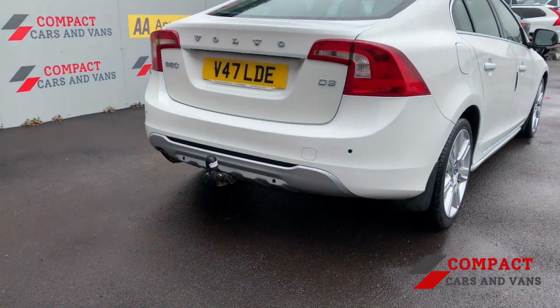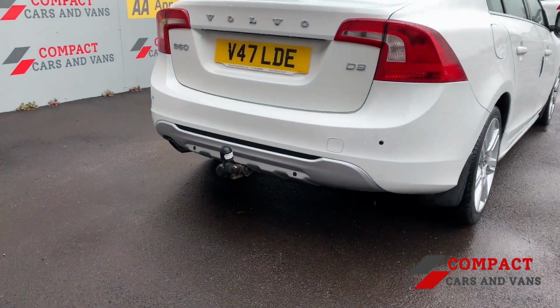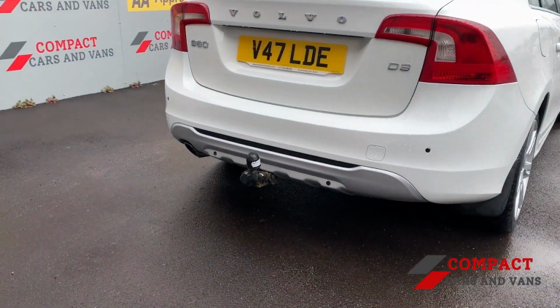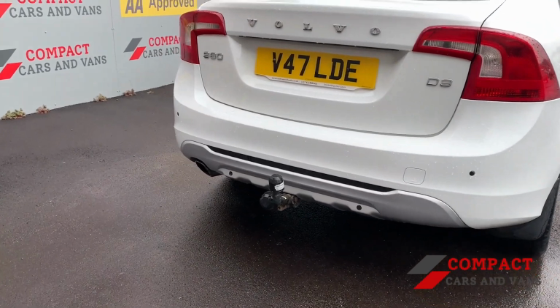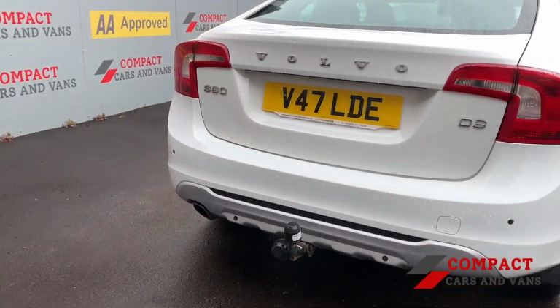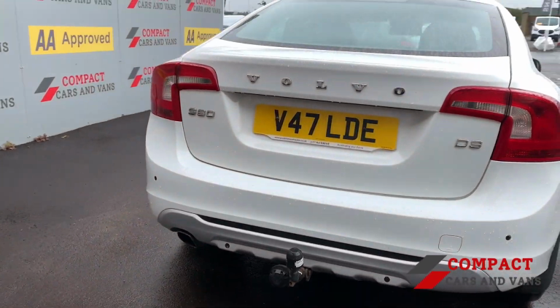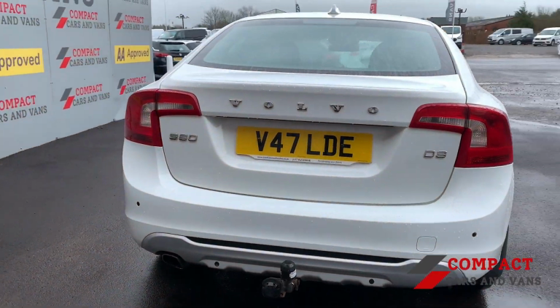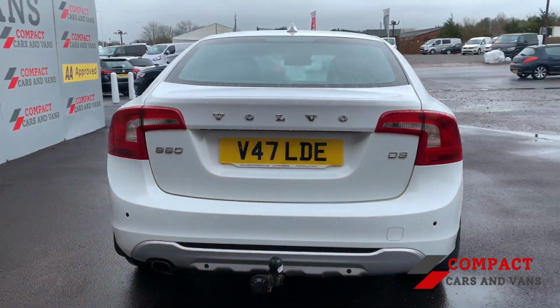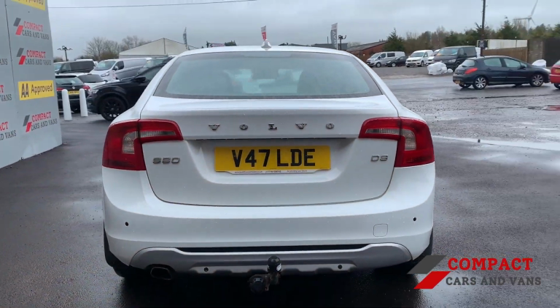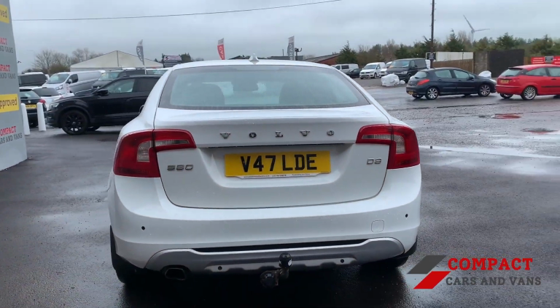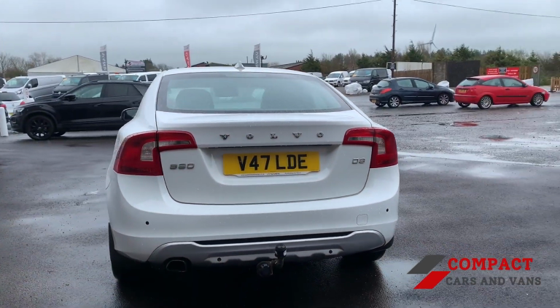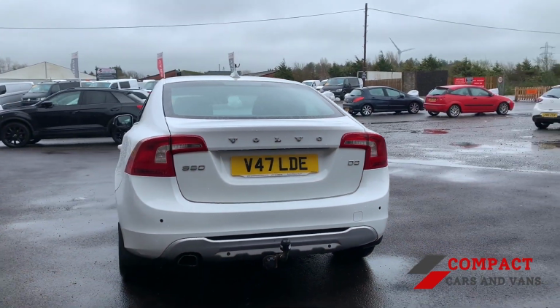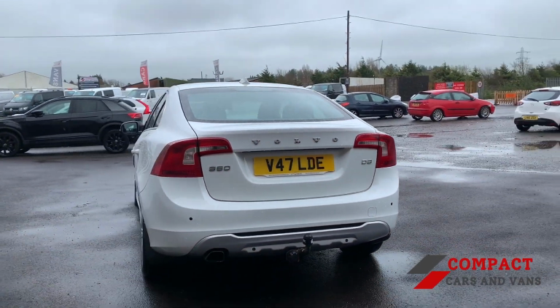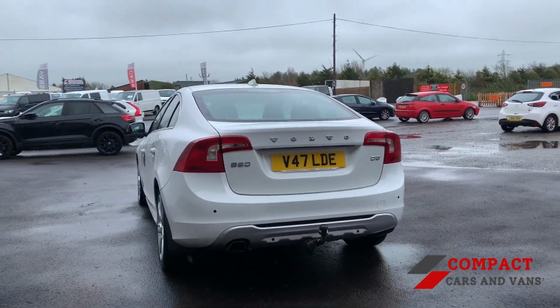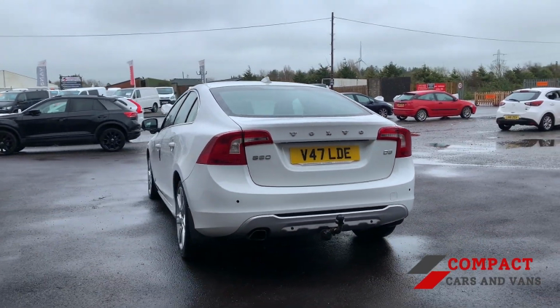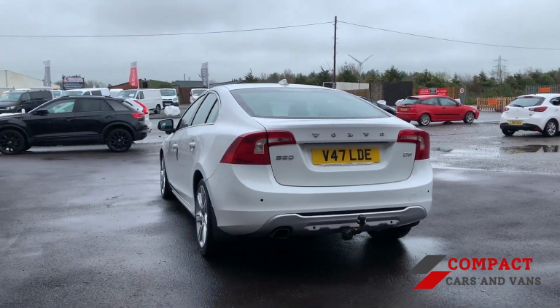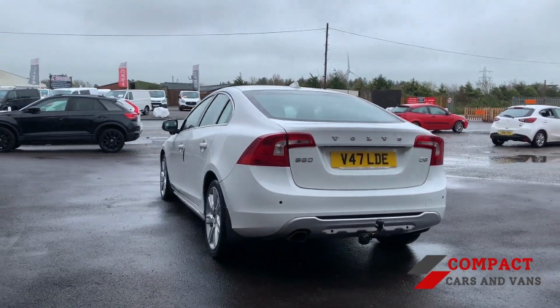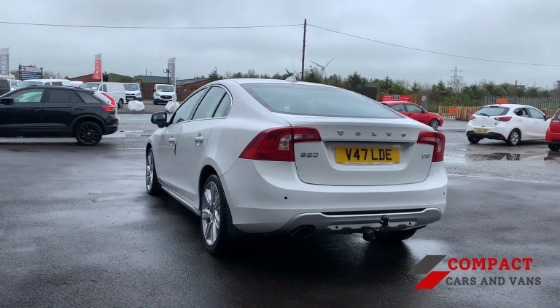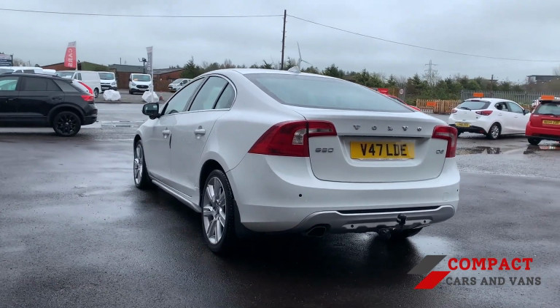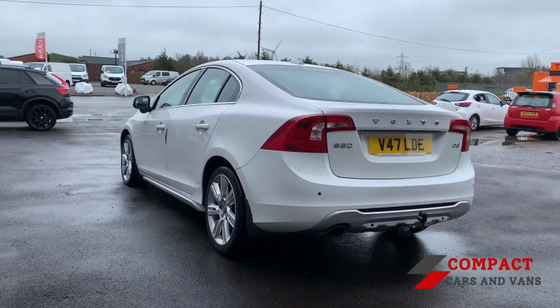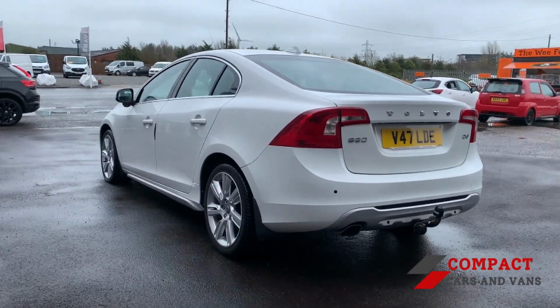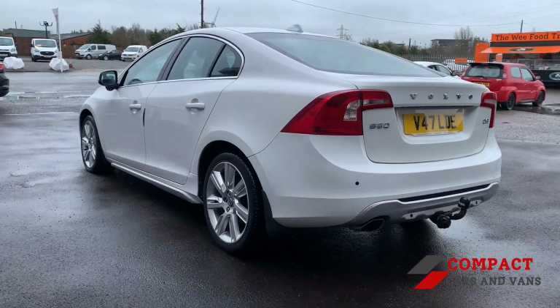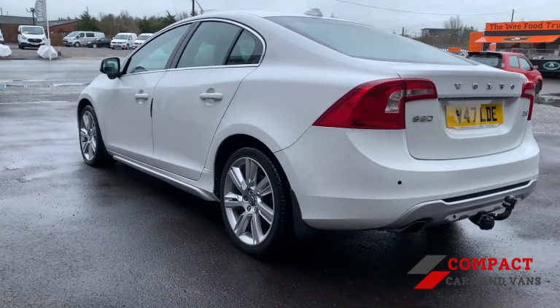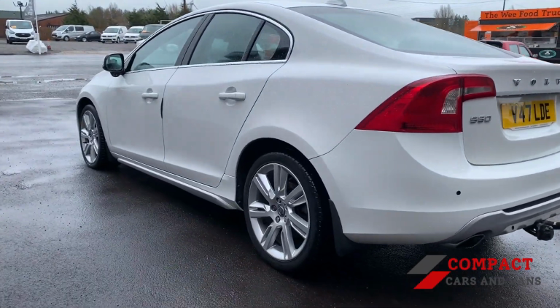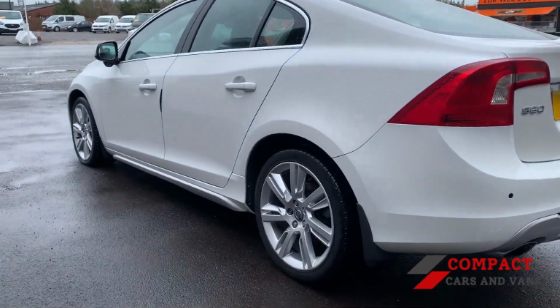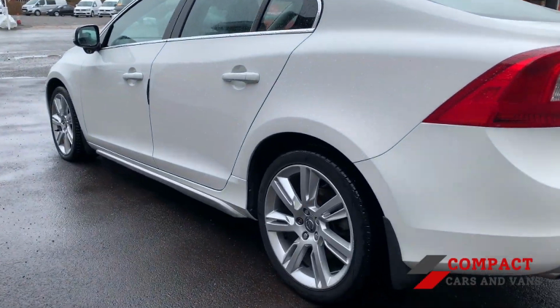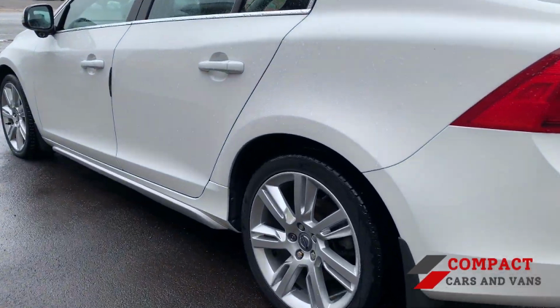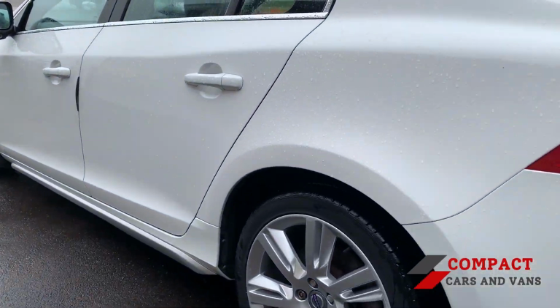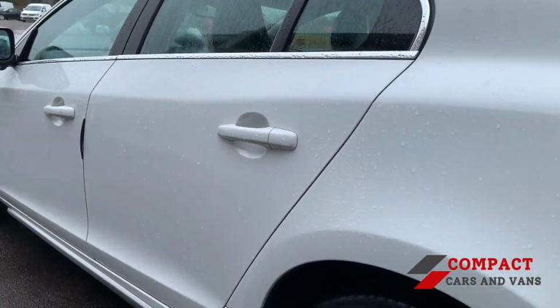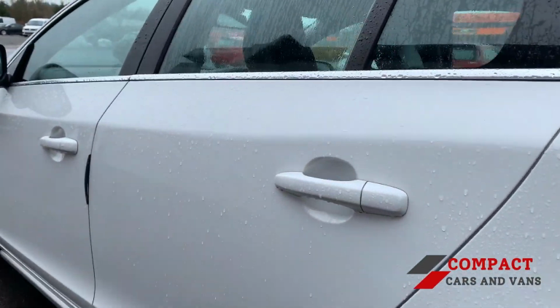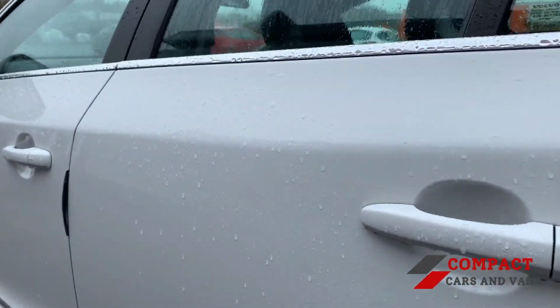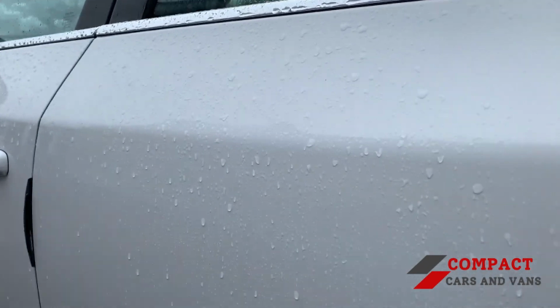Safety is in high consideration with this Volvo, with reverse parking sensors alongside lane departure warning lights. Finished off in ice white, the stunning vehicle comes equipped with a tow bar allowing for a 1600kg brake towing capacity.